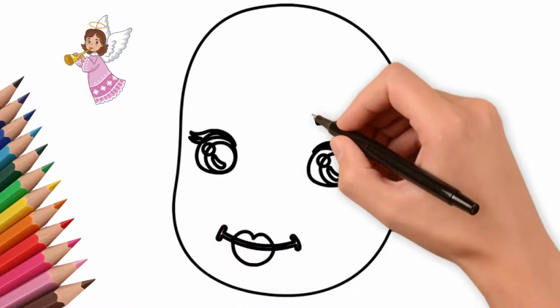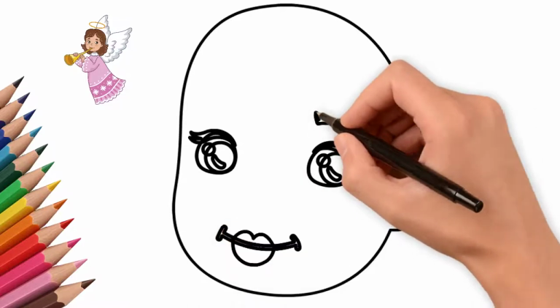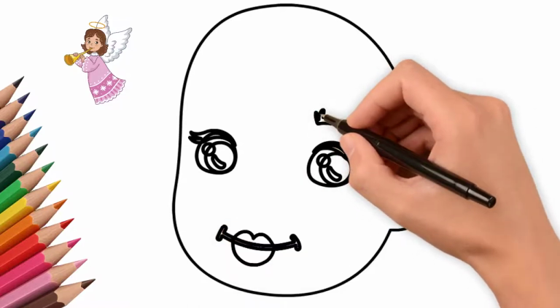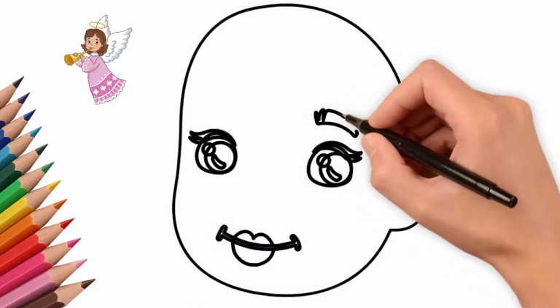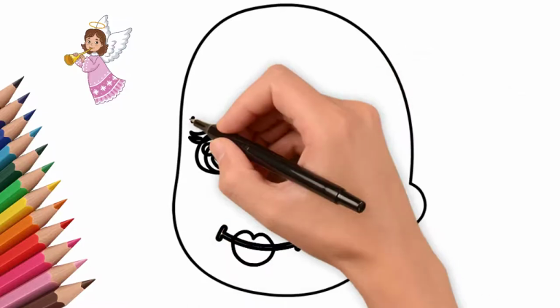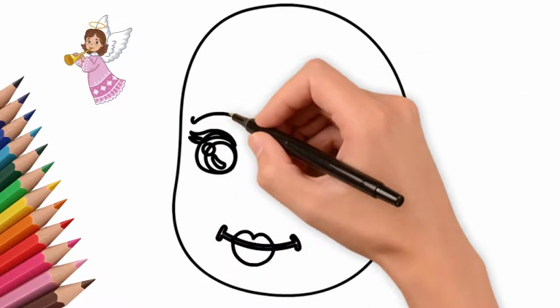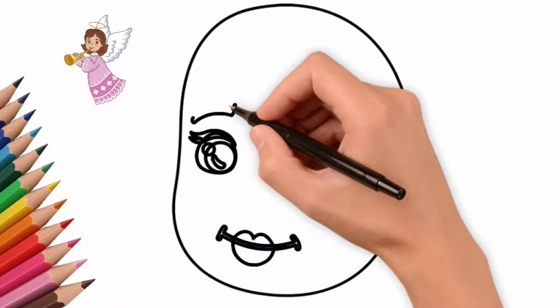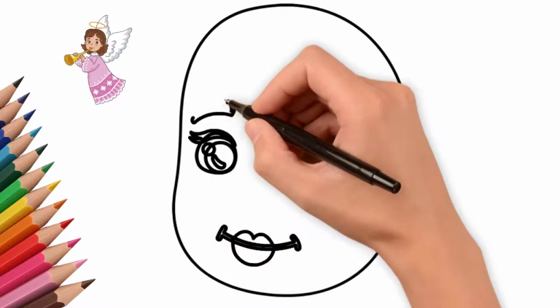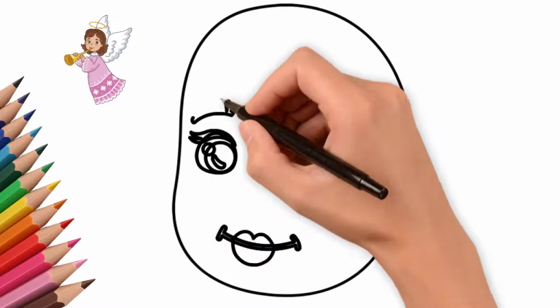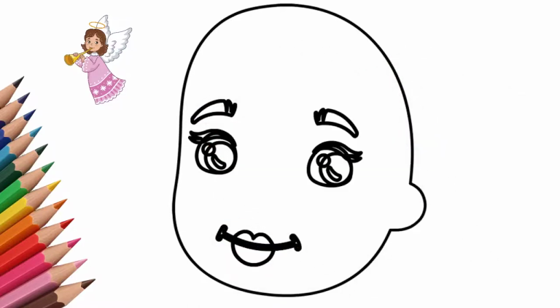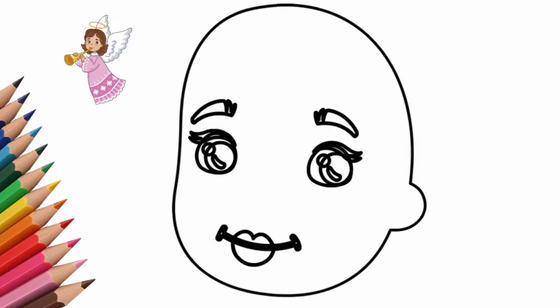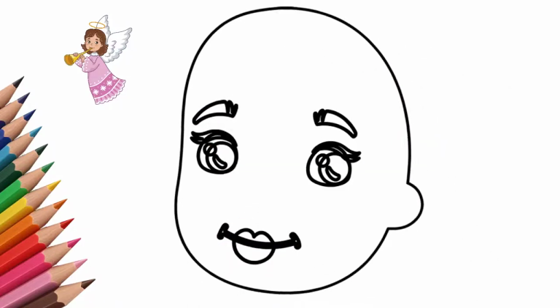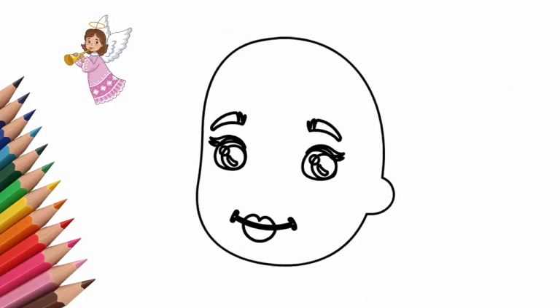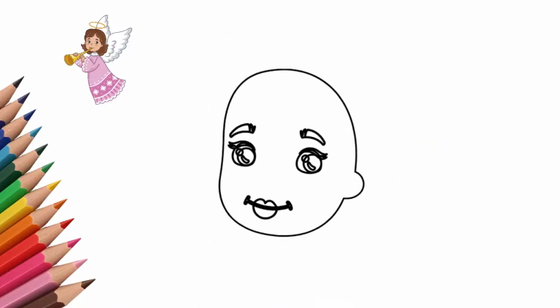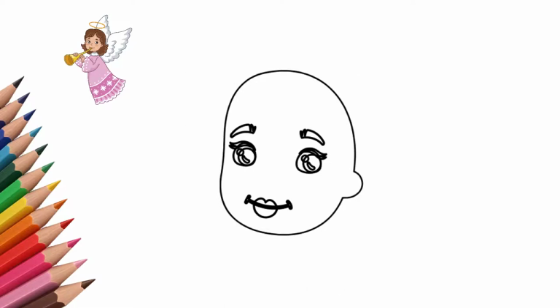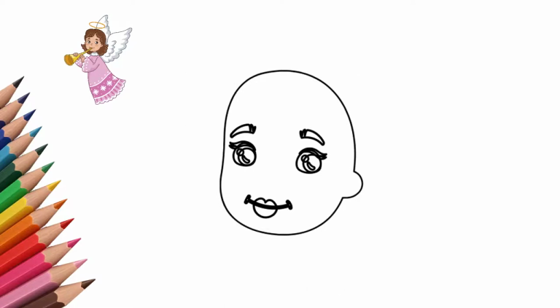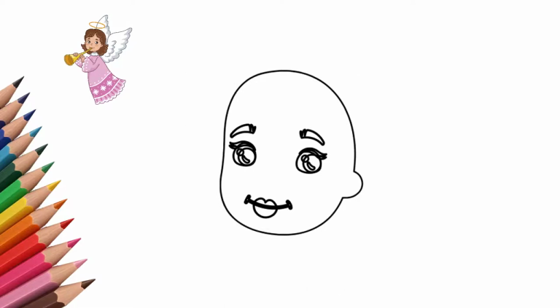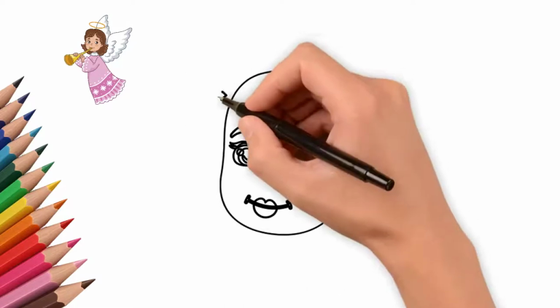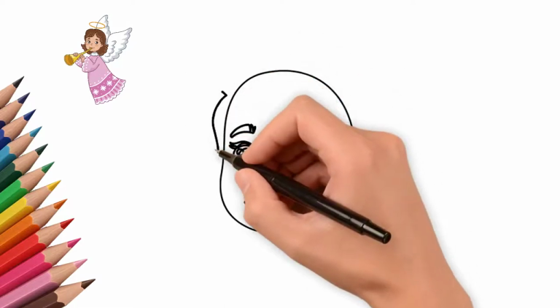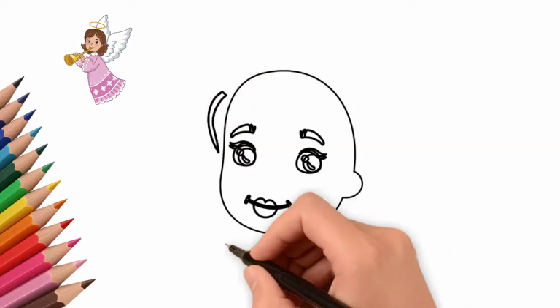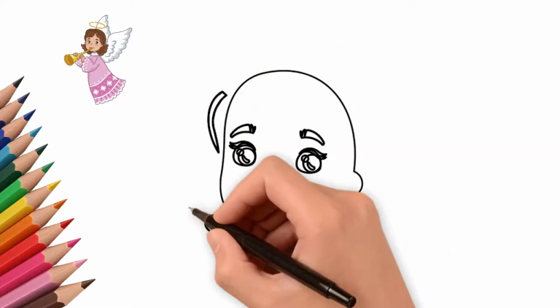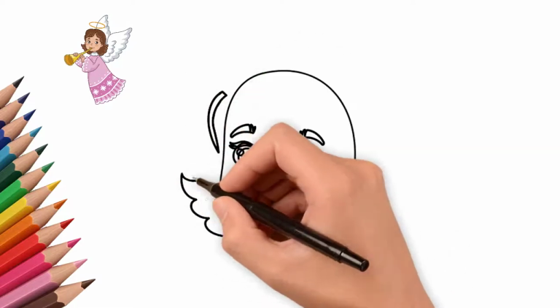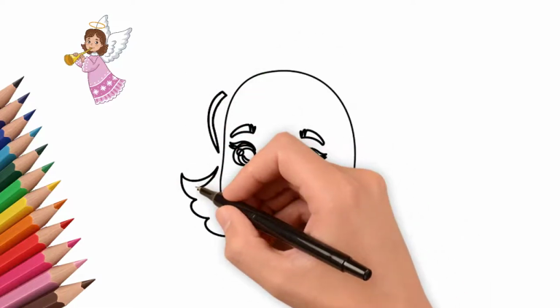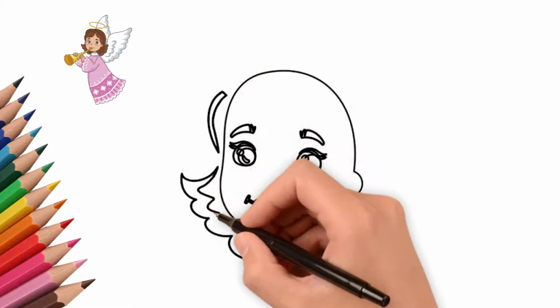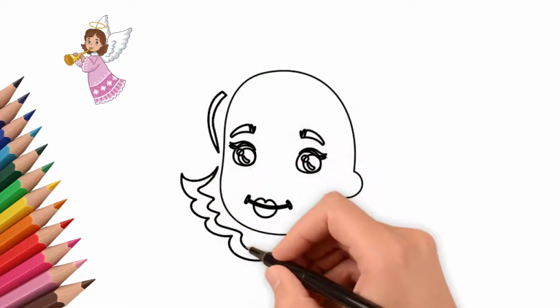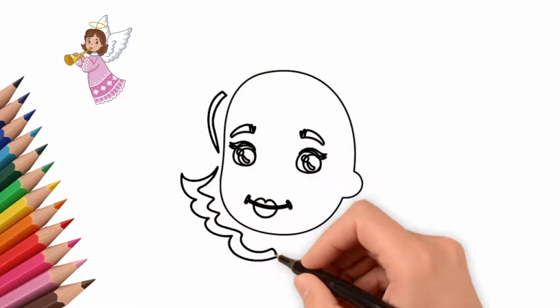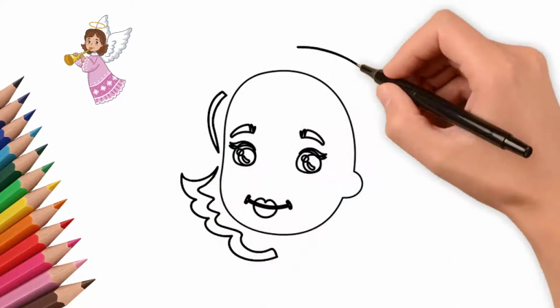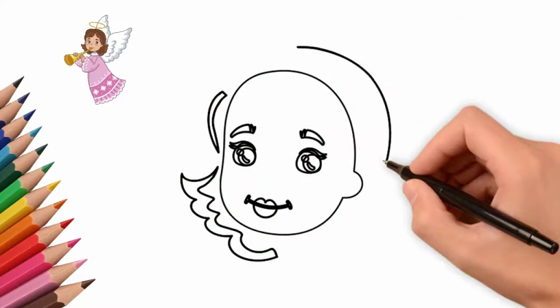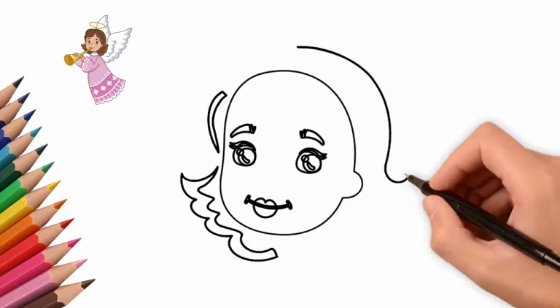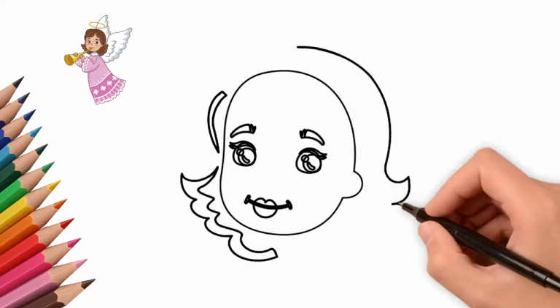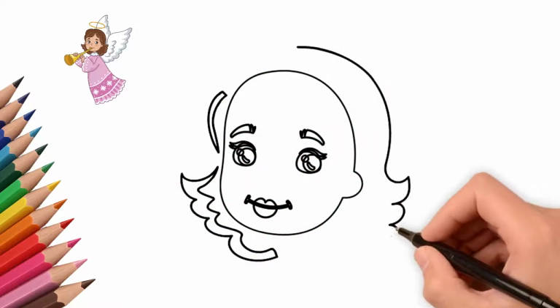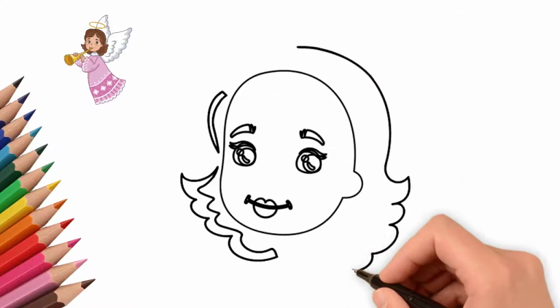Now let's draw a smiling mouth. We draw lips. Draw eyelashes and eyebrows. Beautiful eyelashes and eyebrows add elegance to our angel.